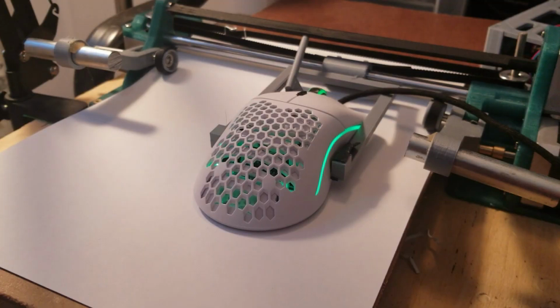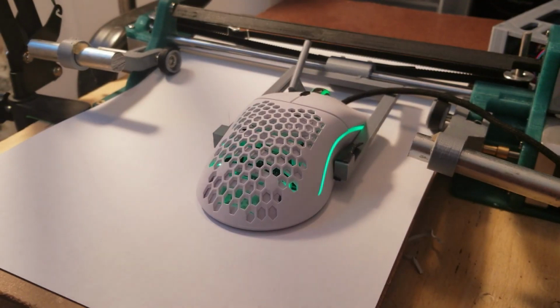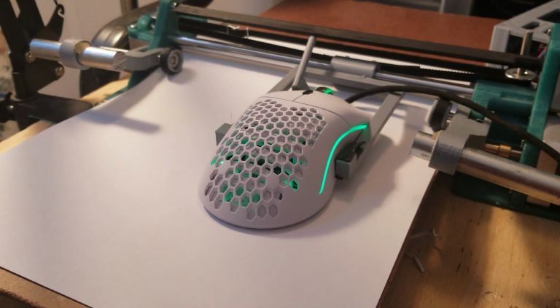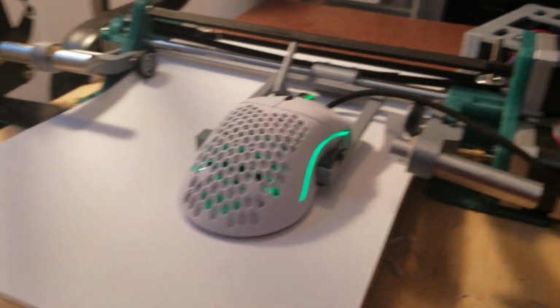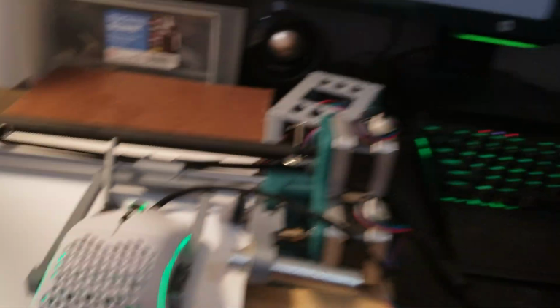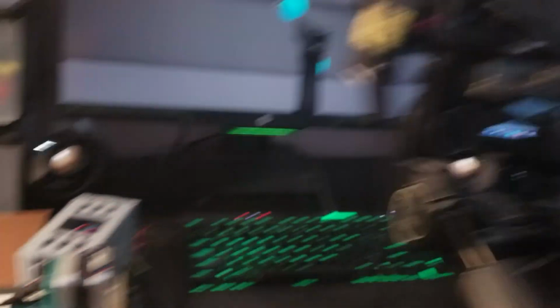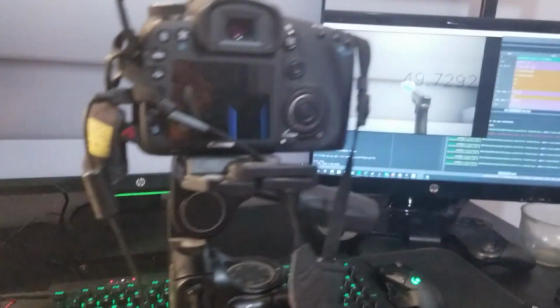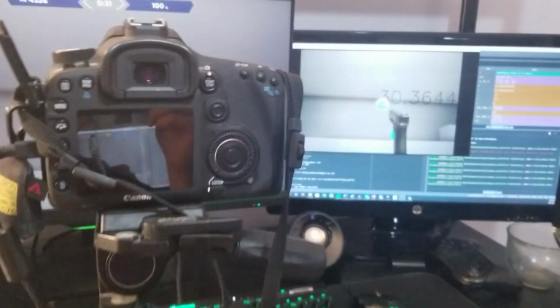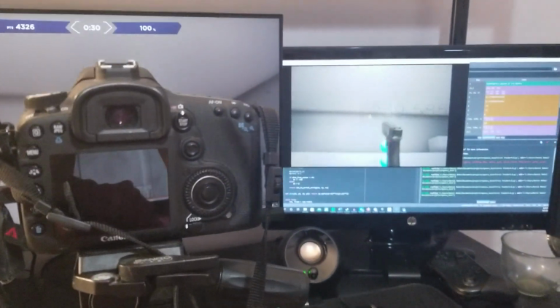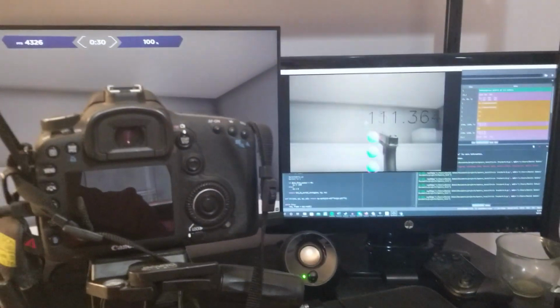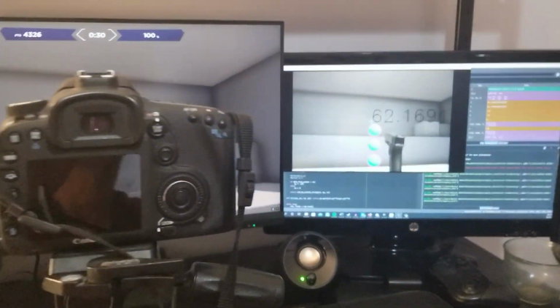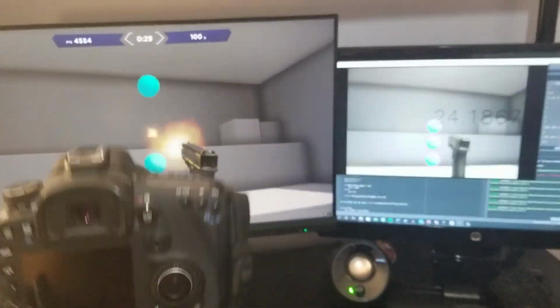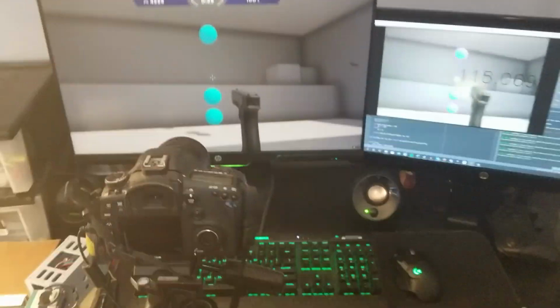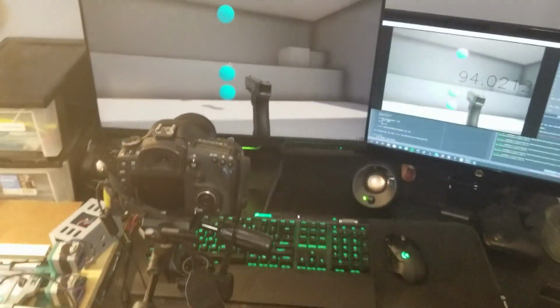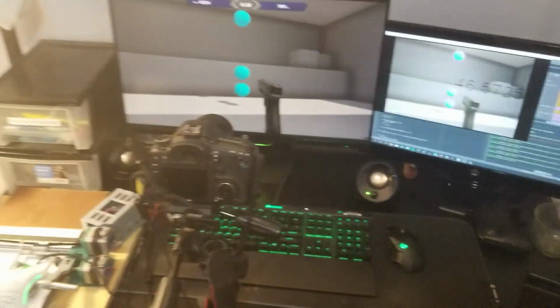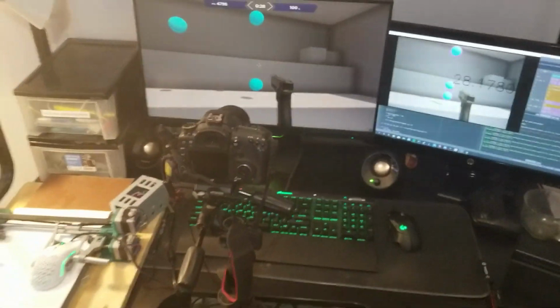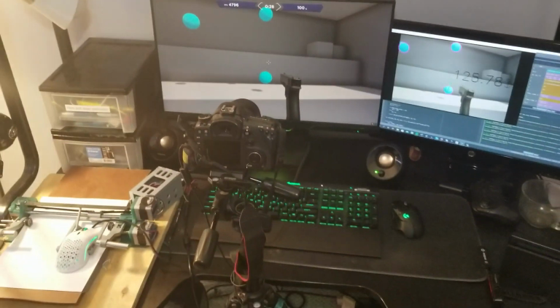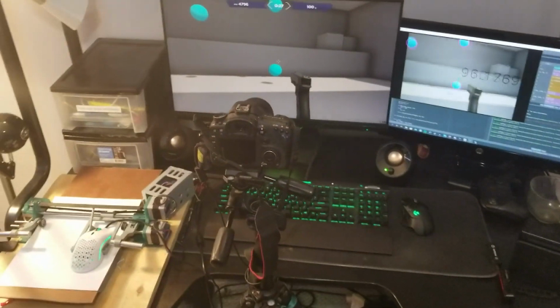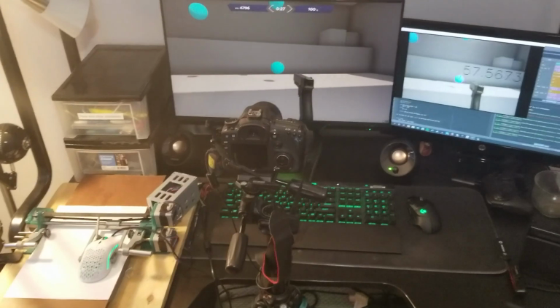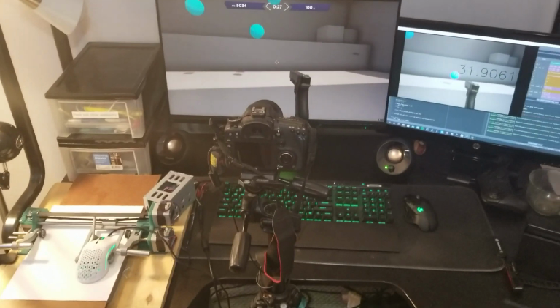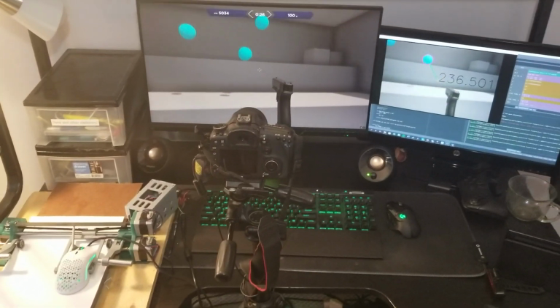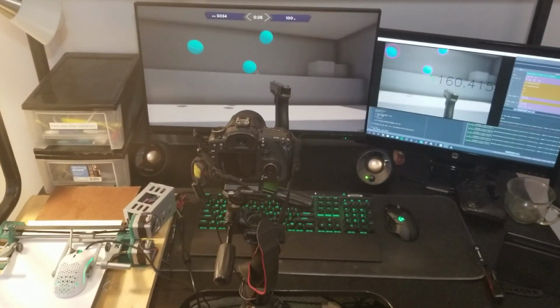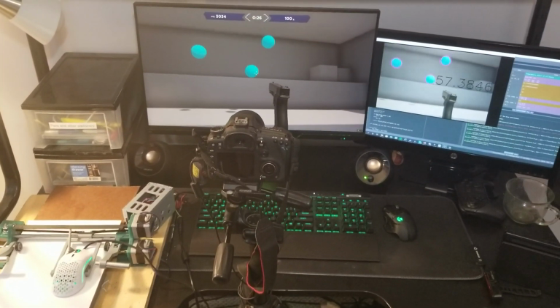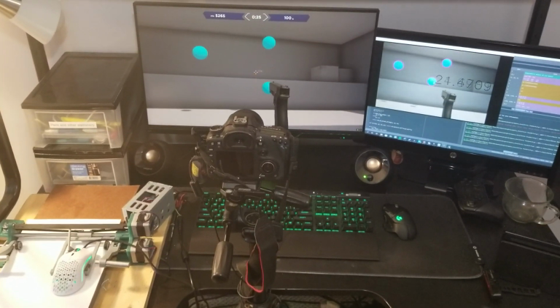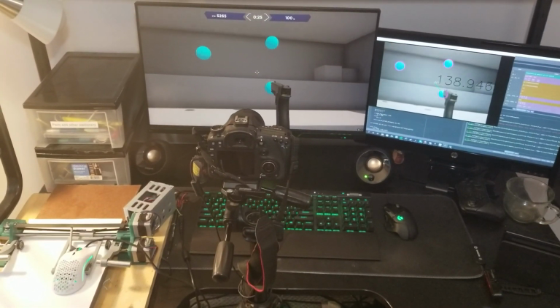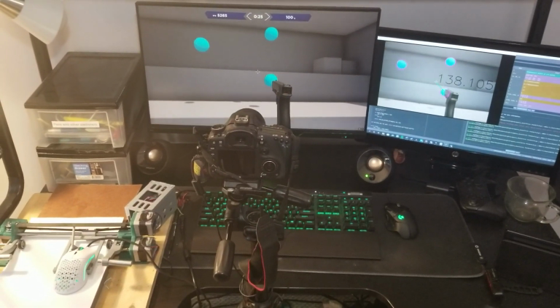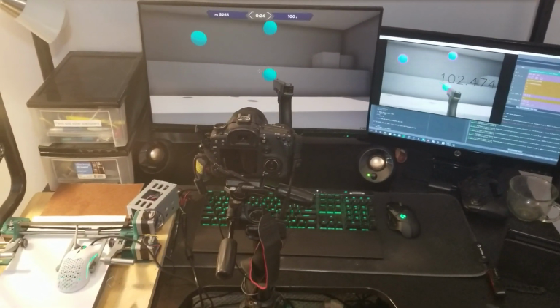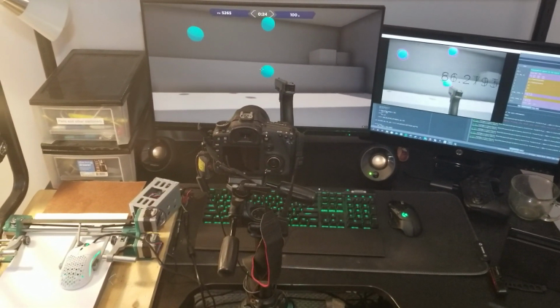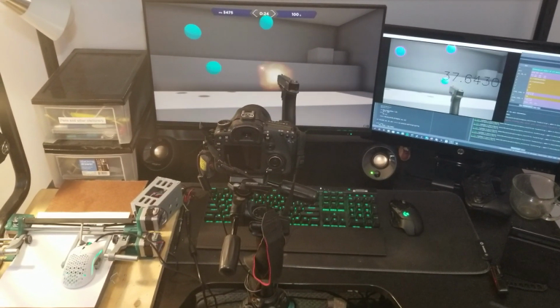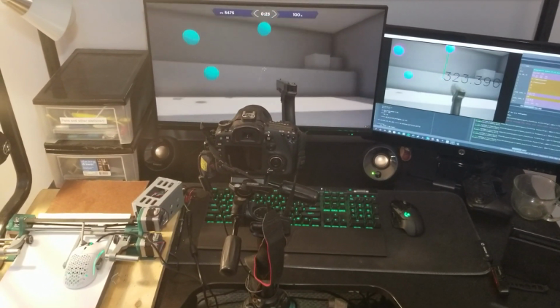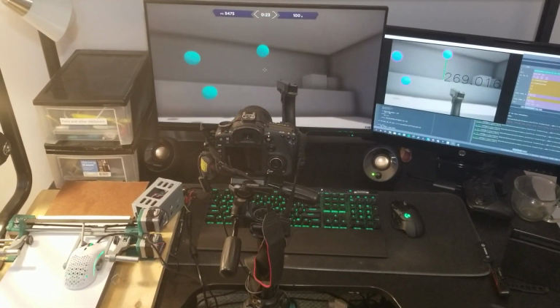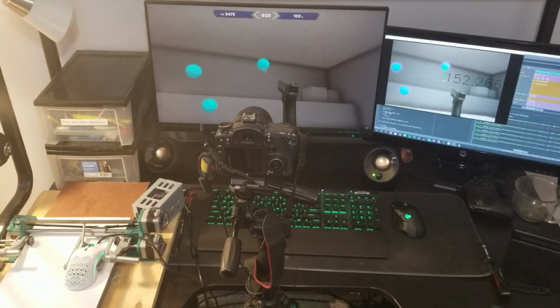In my next video, I'm going to improve the control algorithm, and perhaps use a better camera. Even though this Canon 7D looks fancy, it's actually really old and only shoots 30 frames per second.